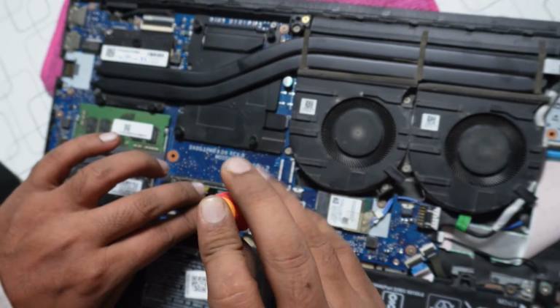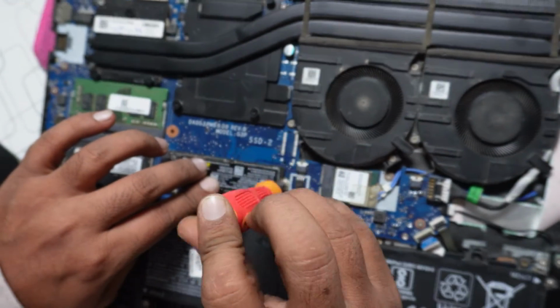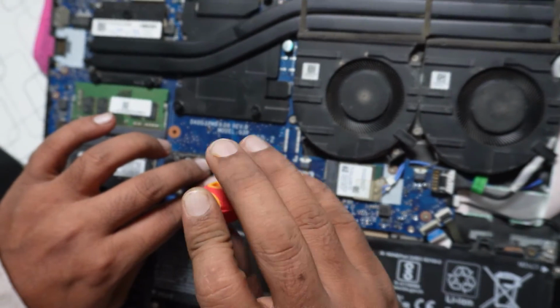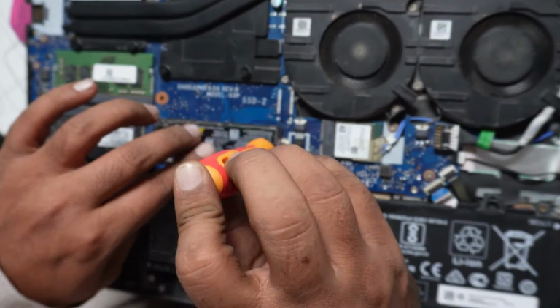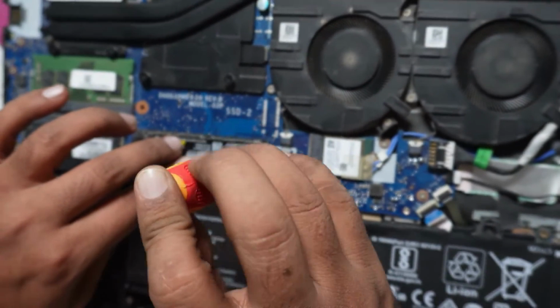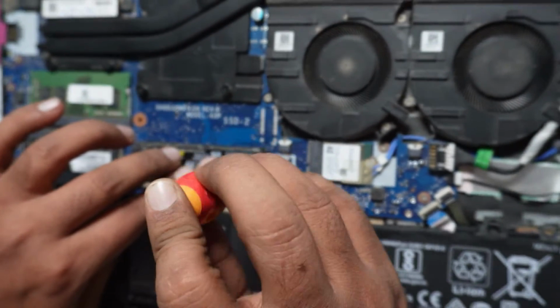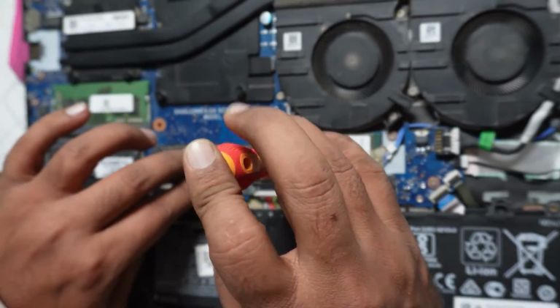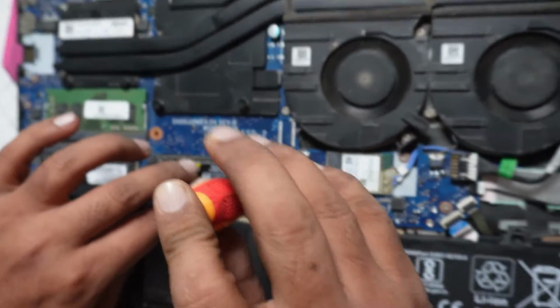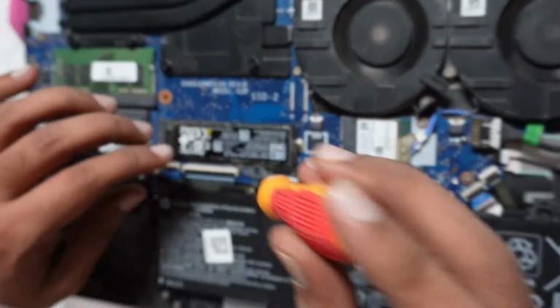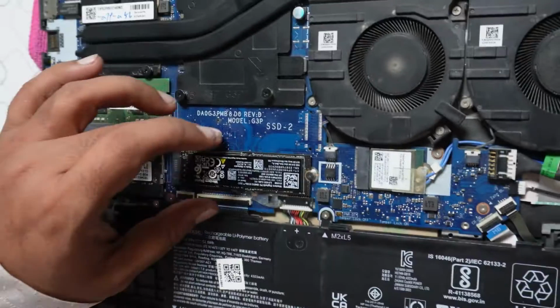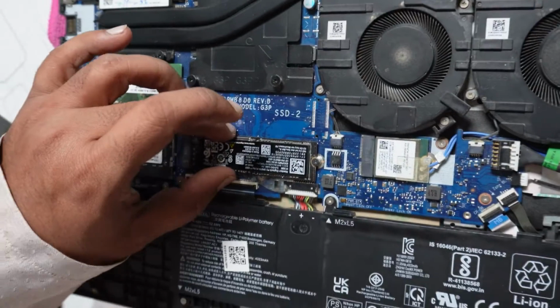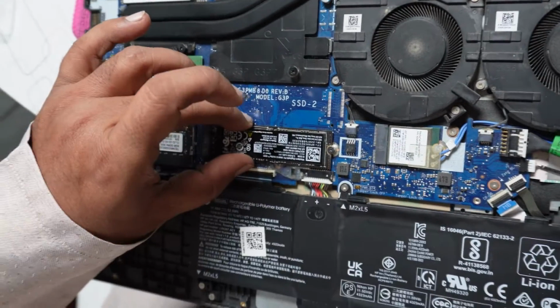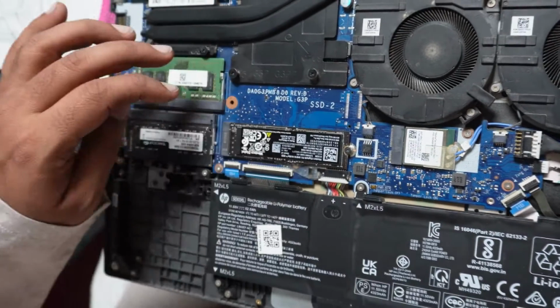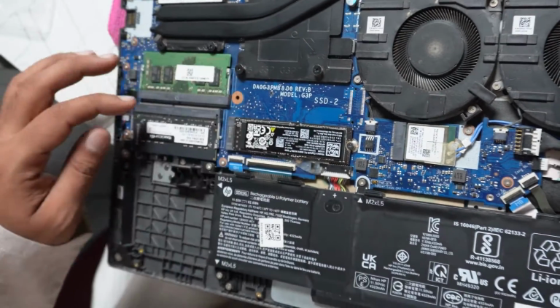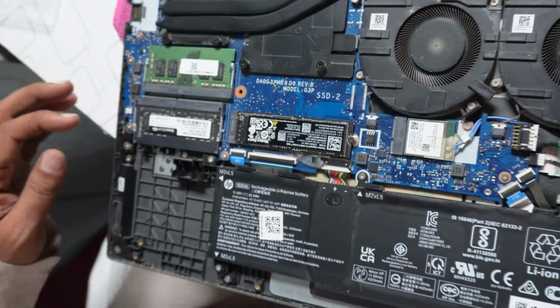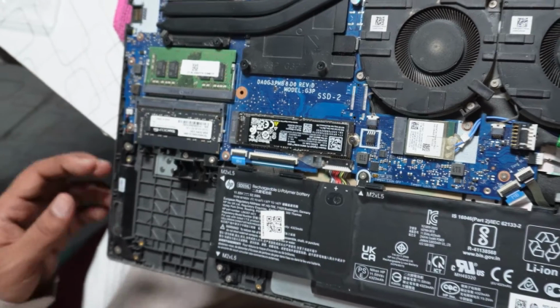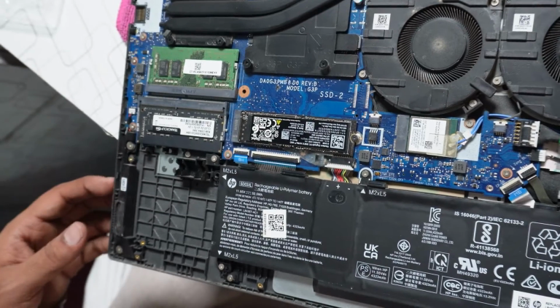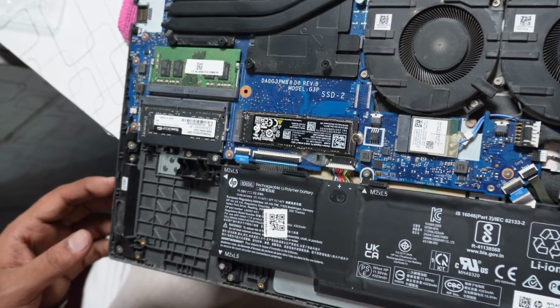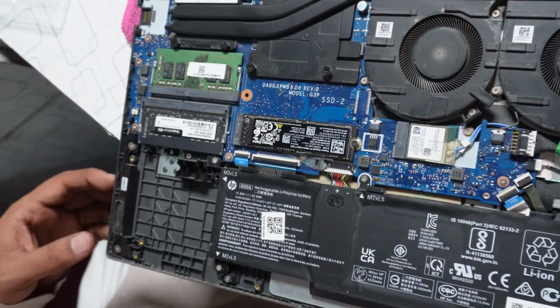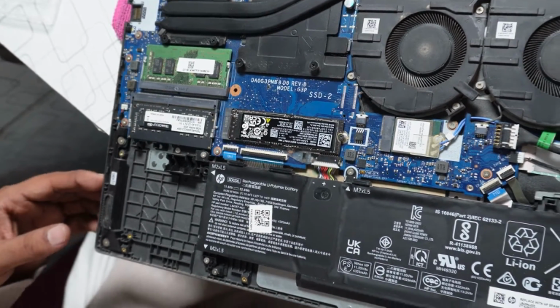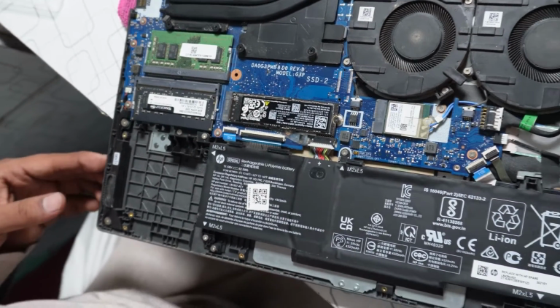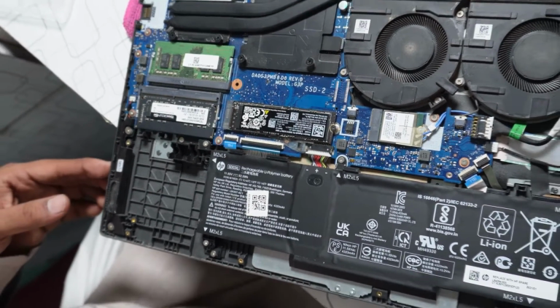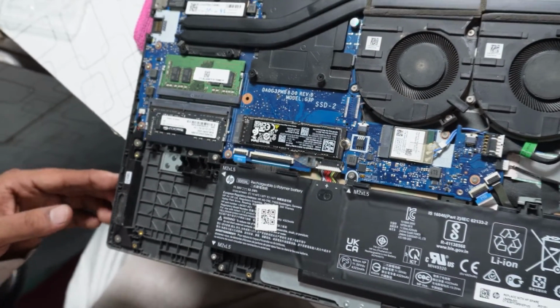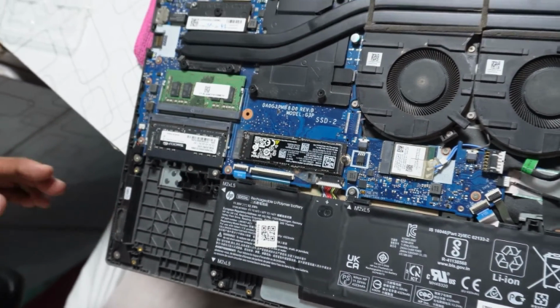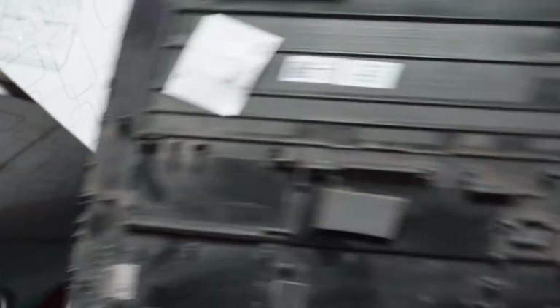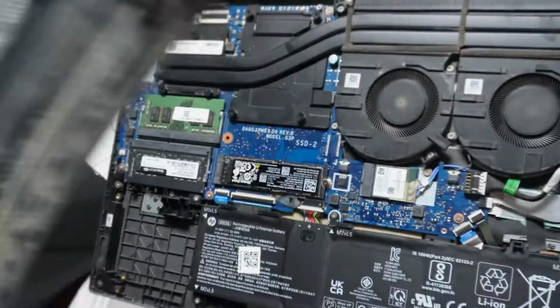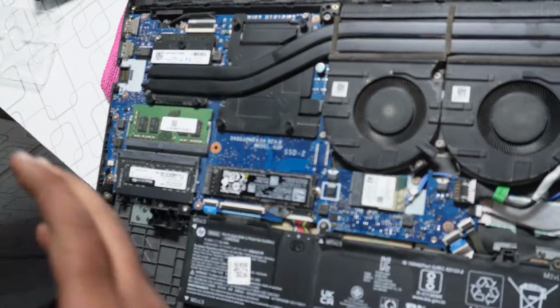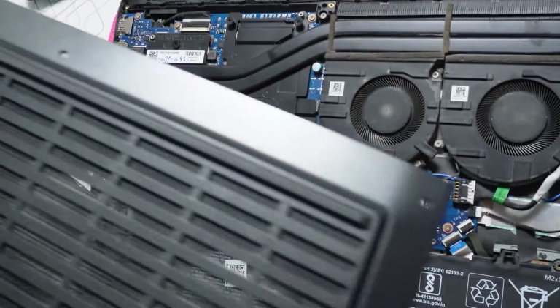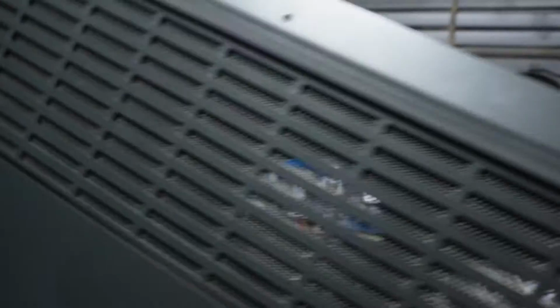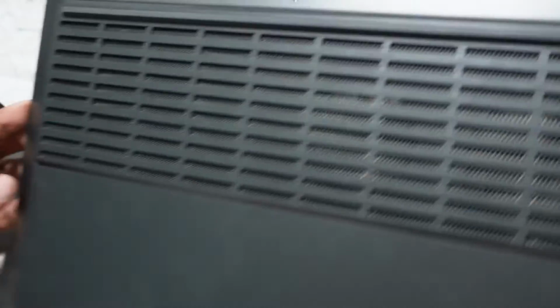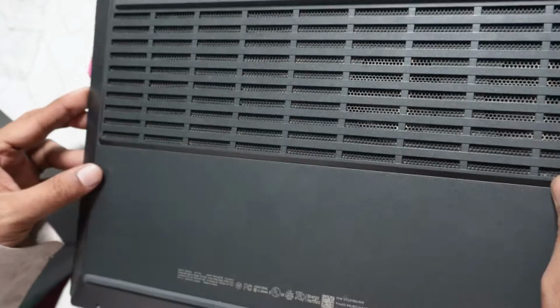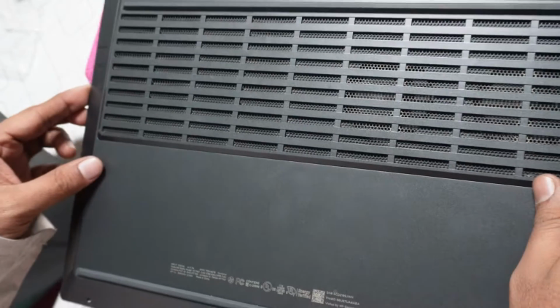You have to use the same screw. Now it's tight, it's fine — you have successfully changed your M2 drive.